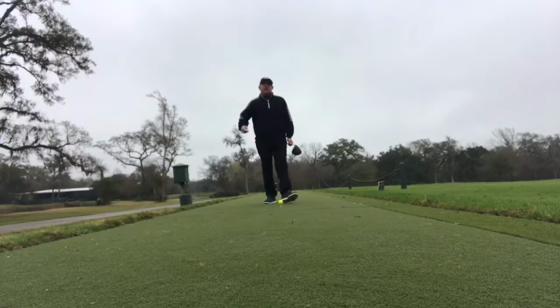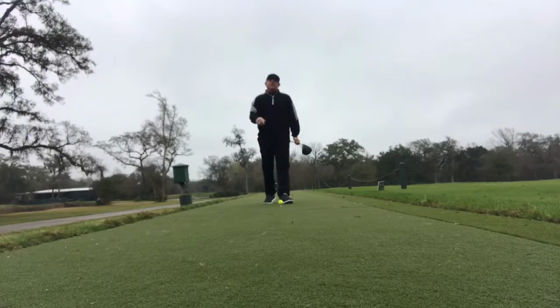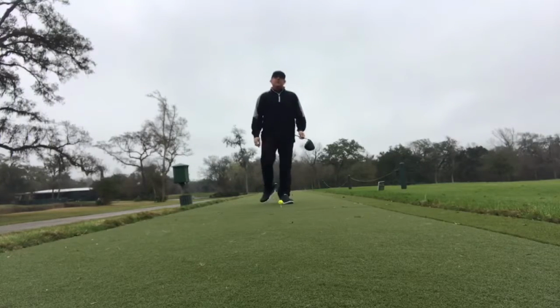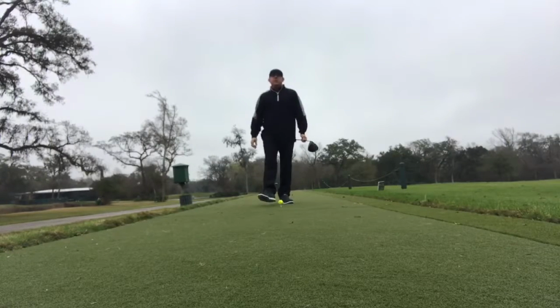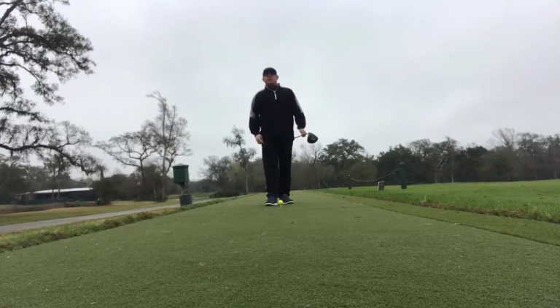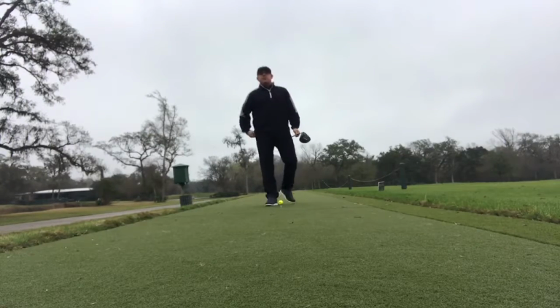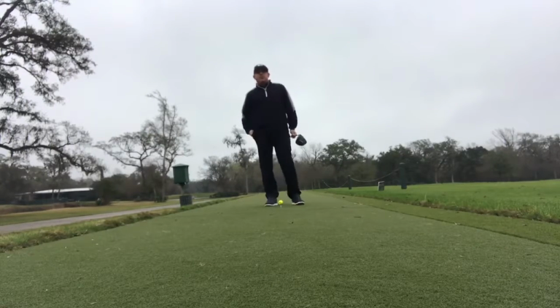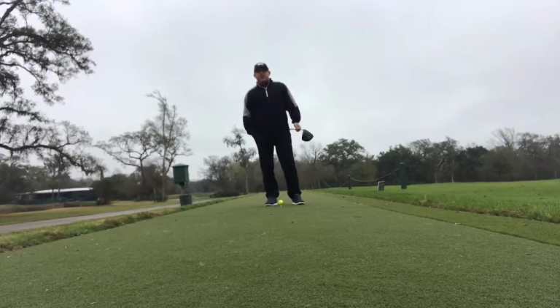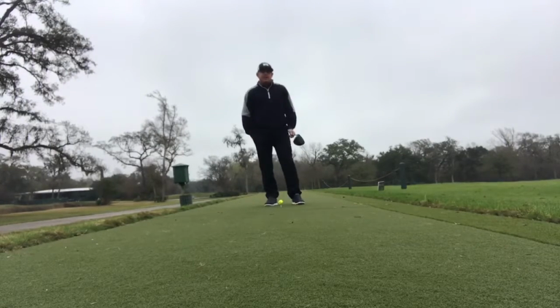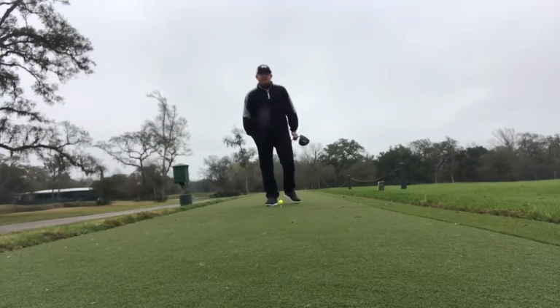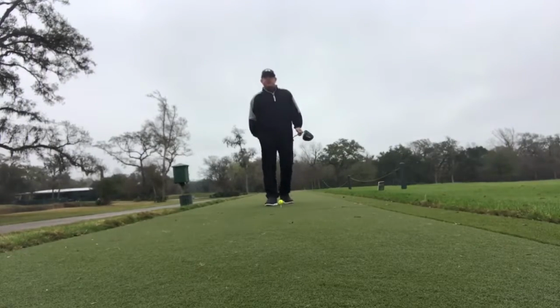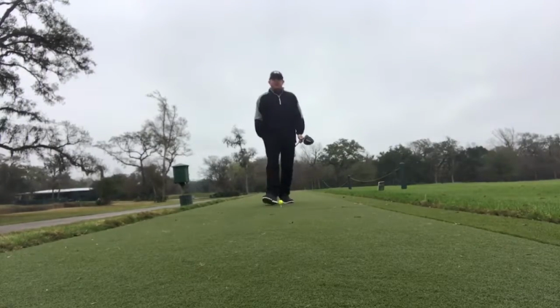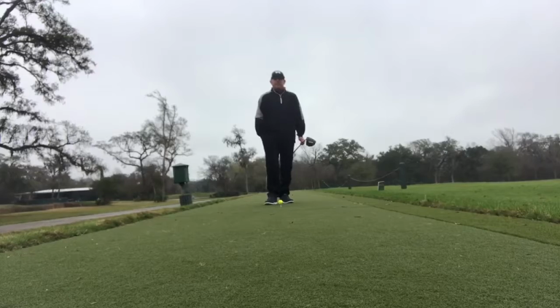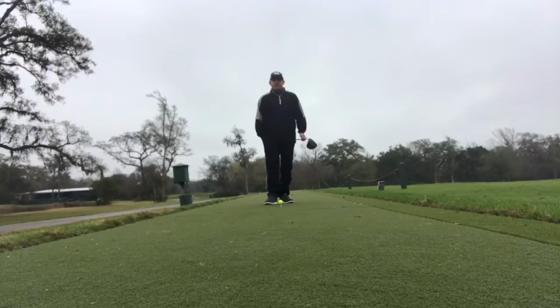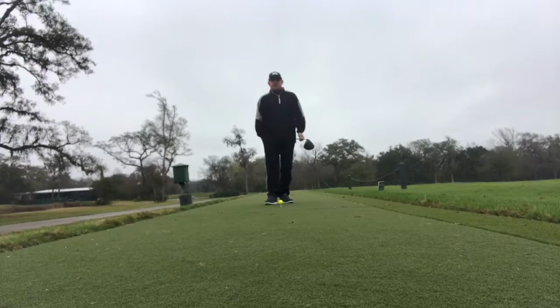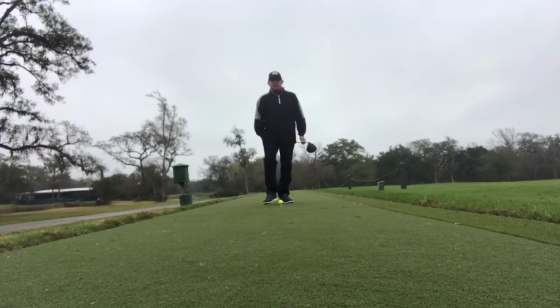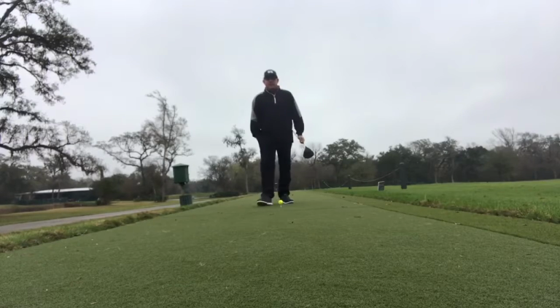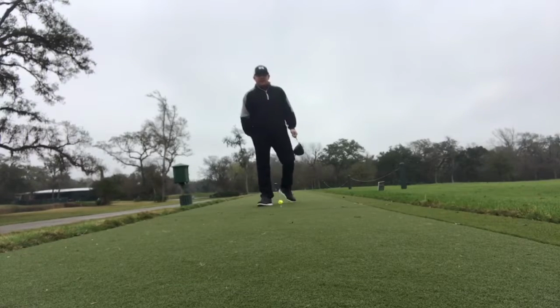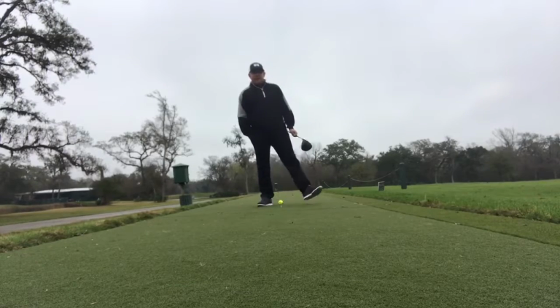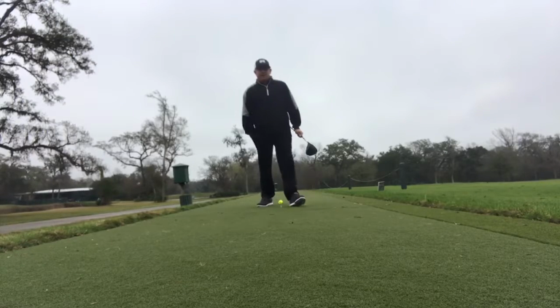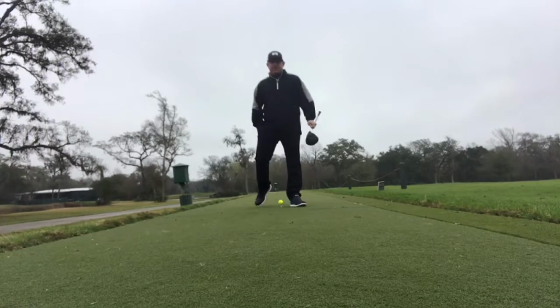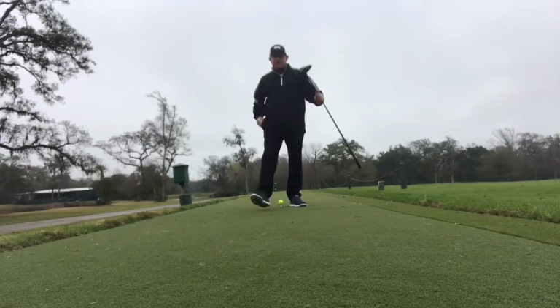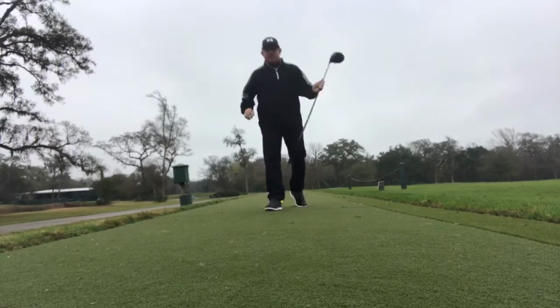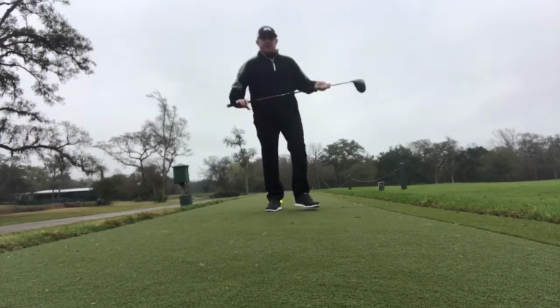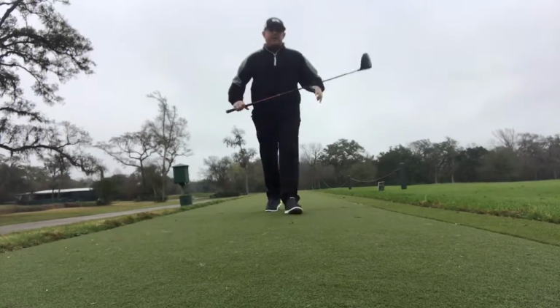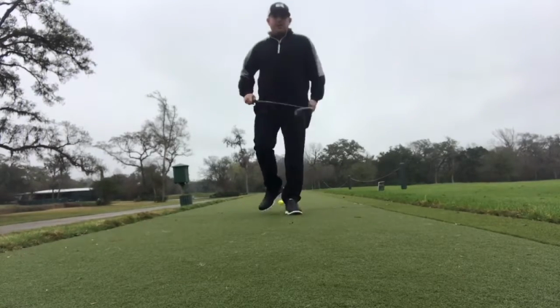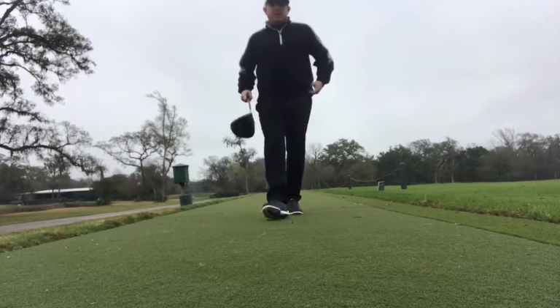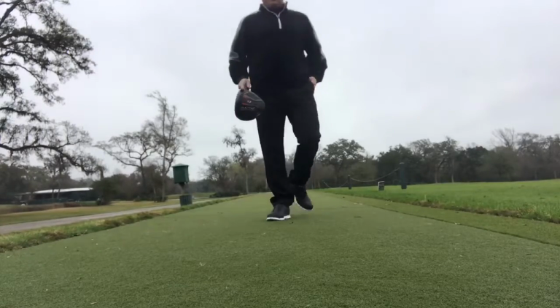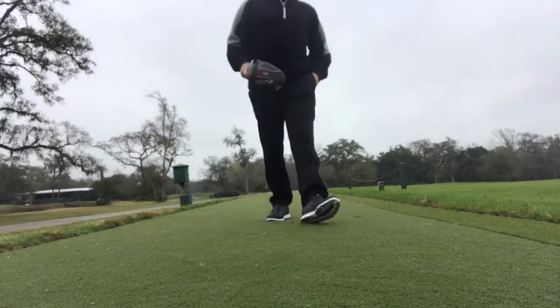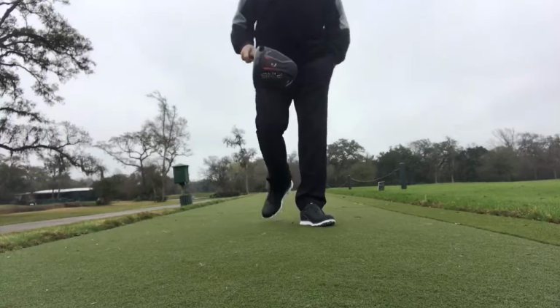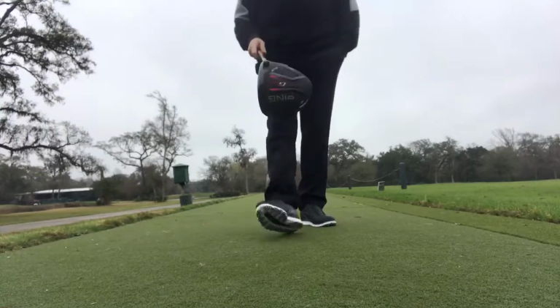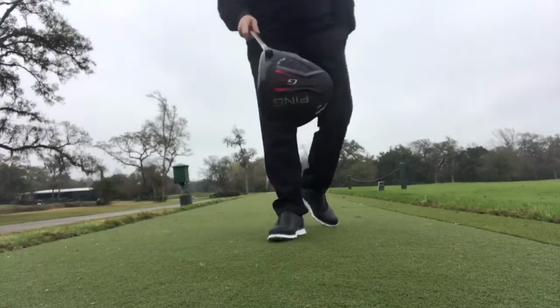Hello, welcome back to Pro Tip Tuesday. I'm John Stark, Golf Professional here at the Wilderness, and today I'm on the range messing around with the new Ping G410 Plus driver.